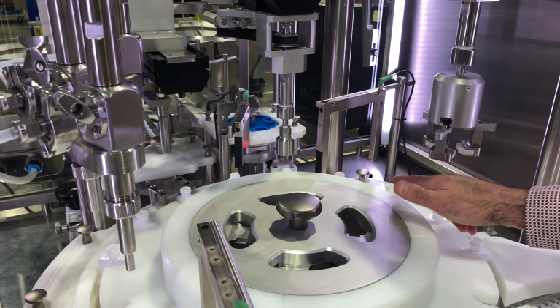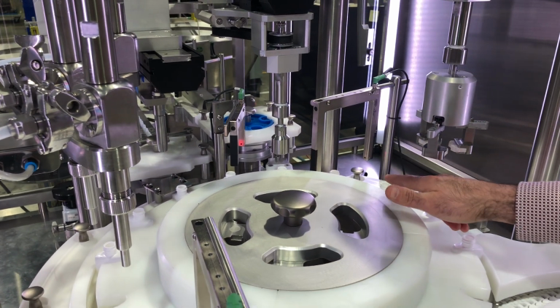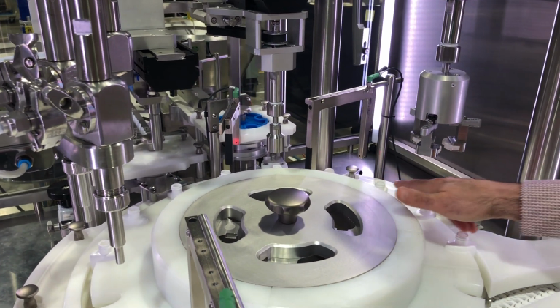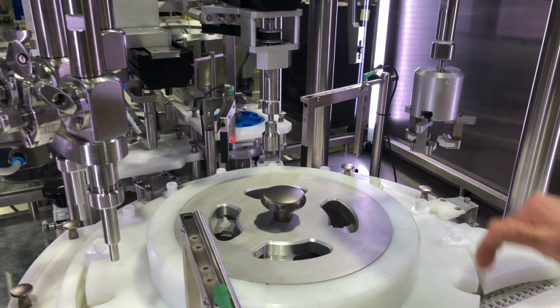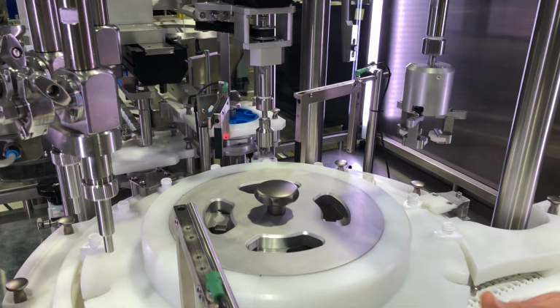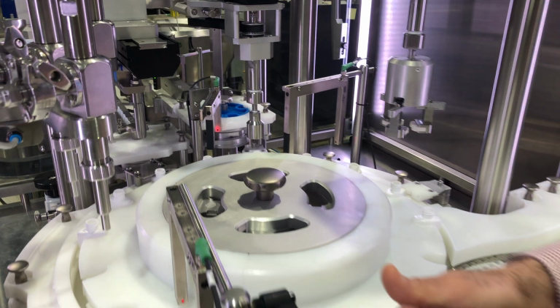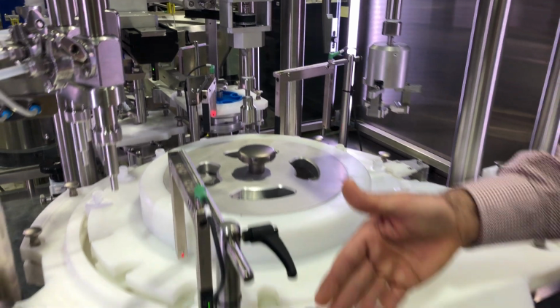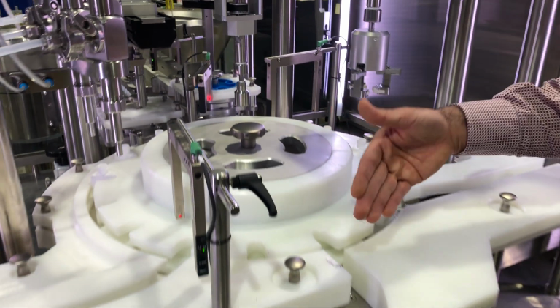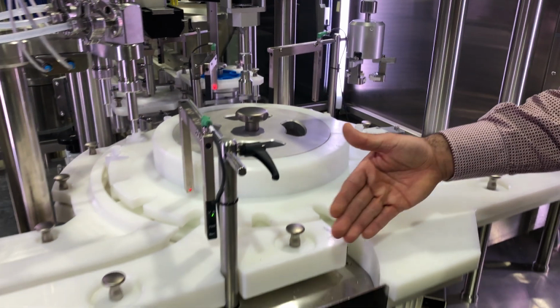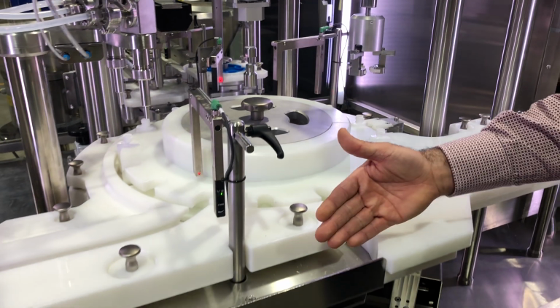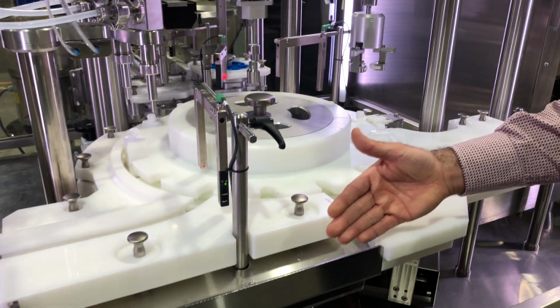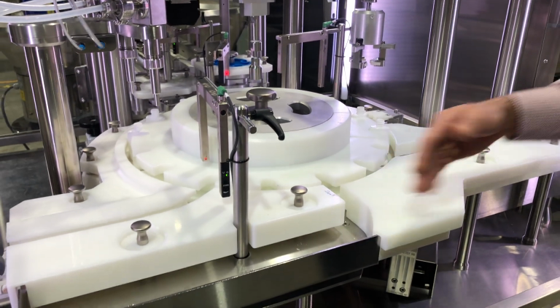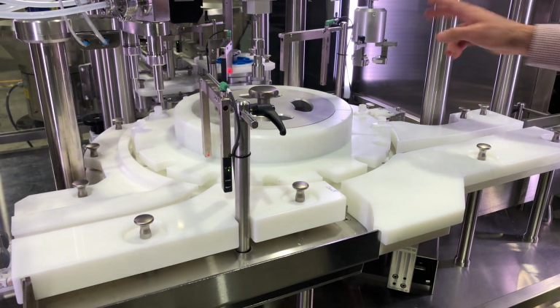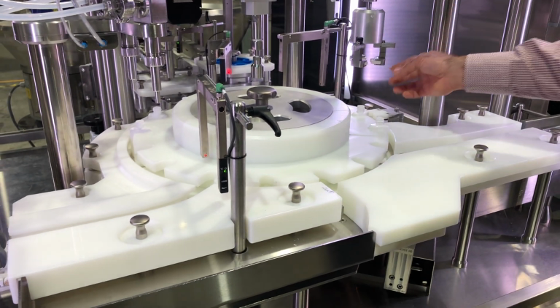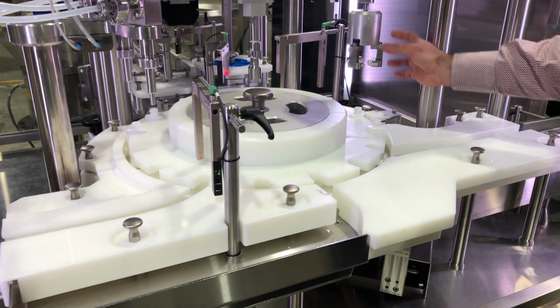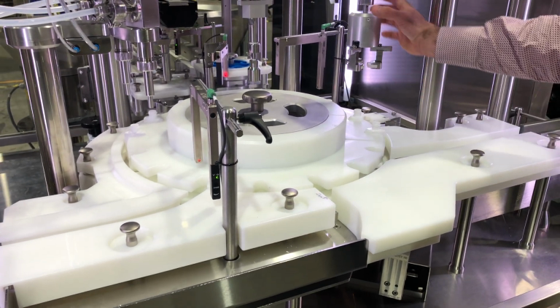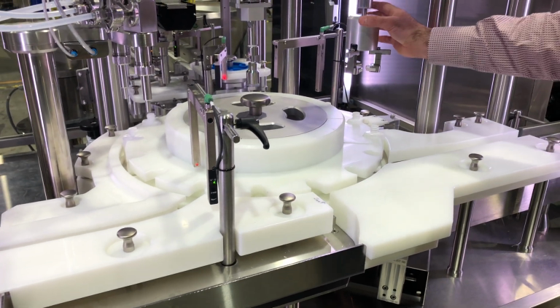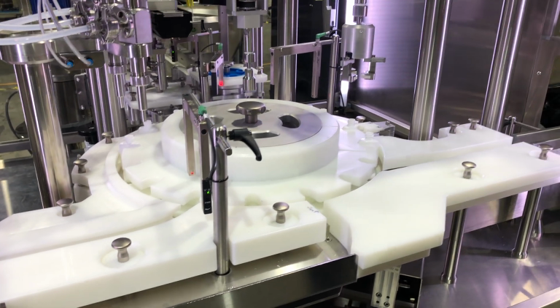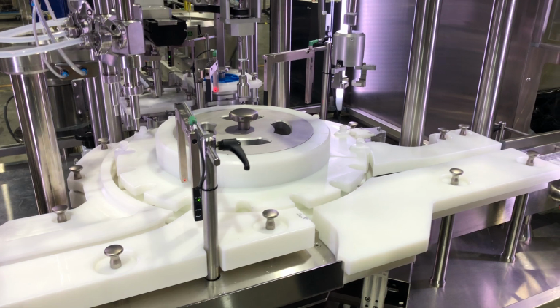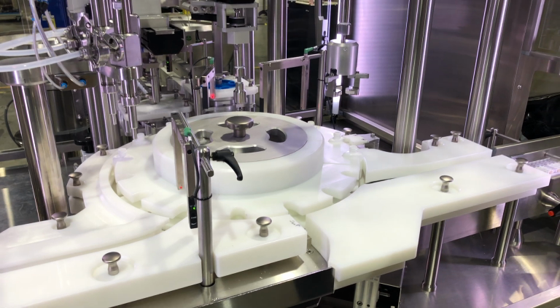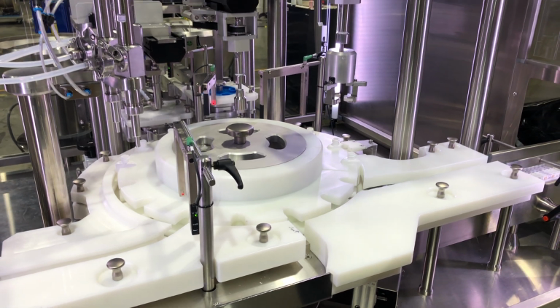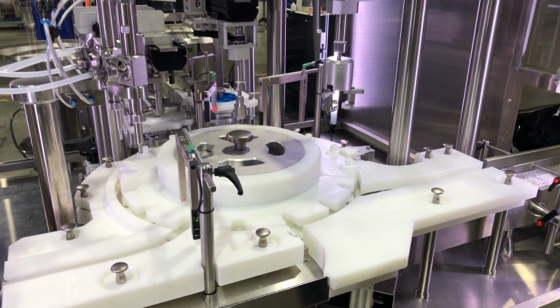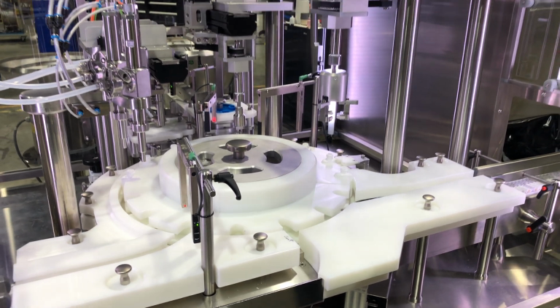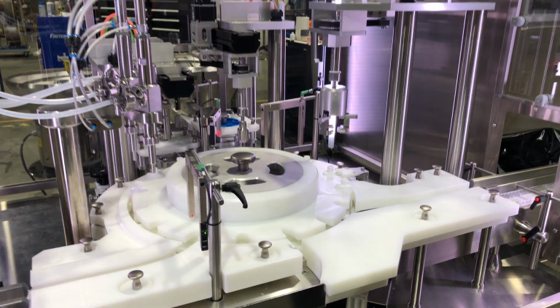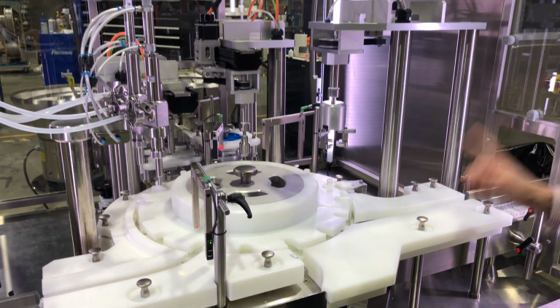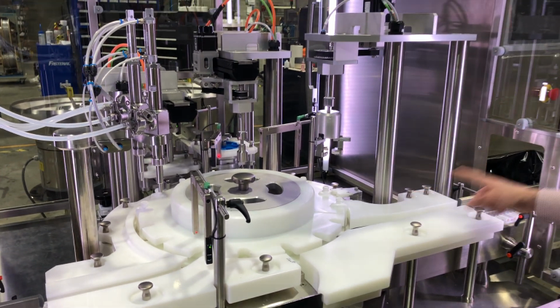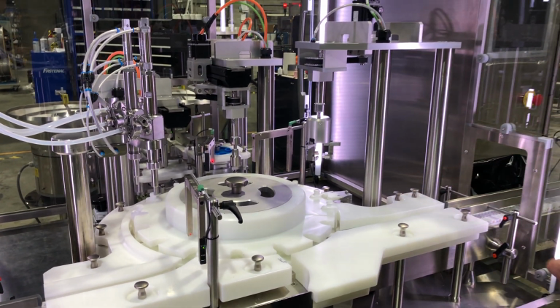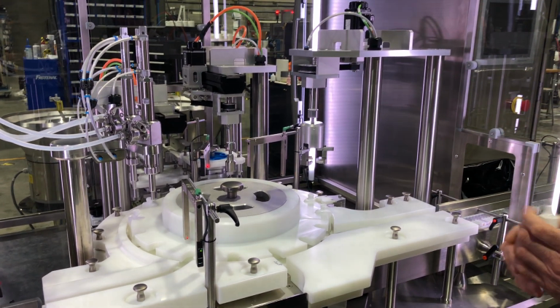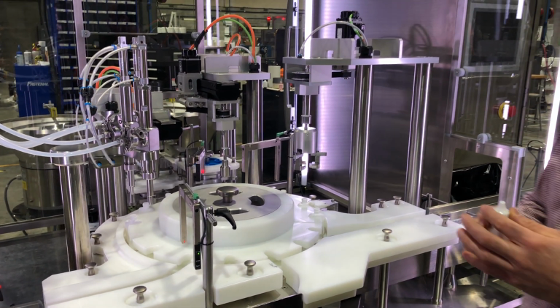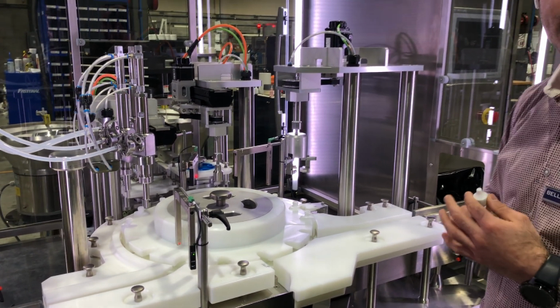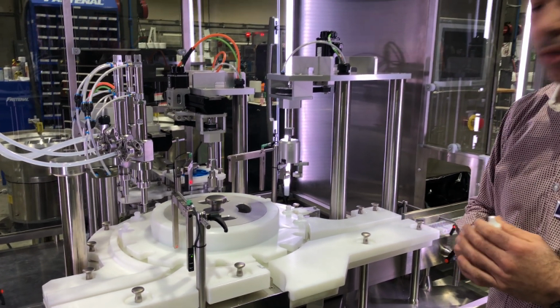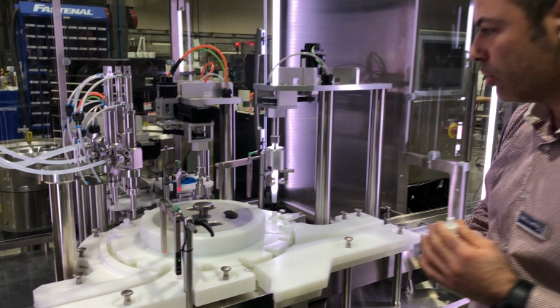If there is no cap, the container will automatically be sent to the reject. Whatever torque we apply, we can read it on our screen to validate that the torque is correct before going to the downstream process.